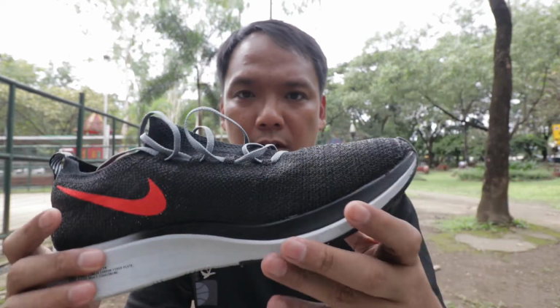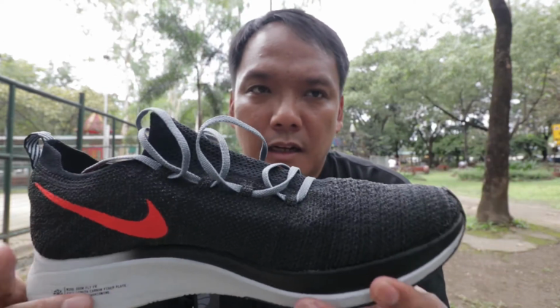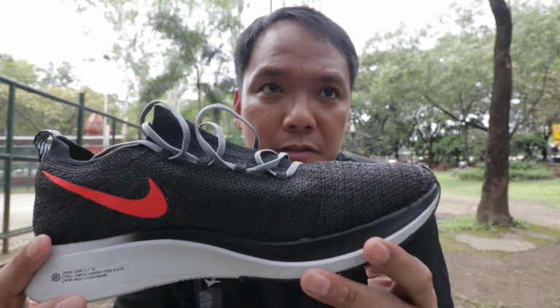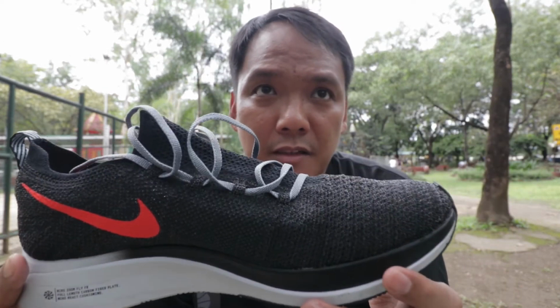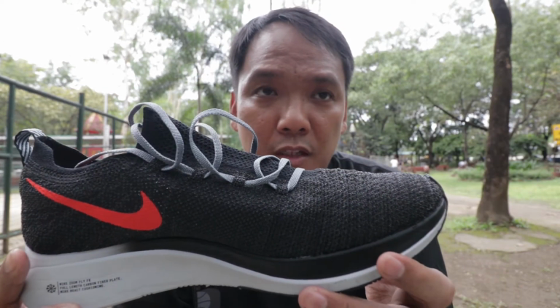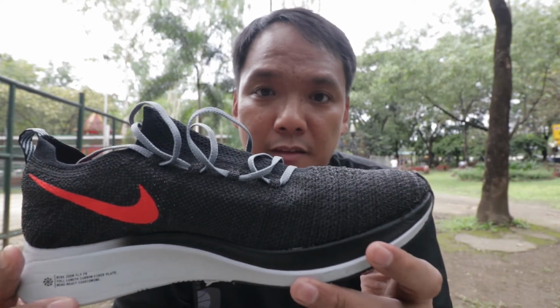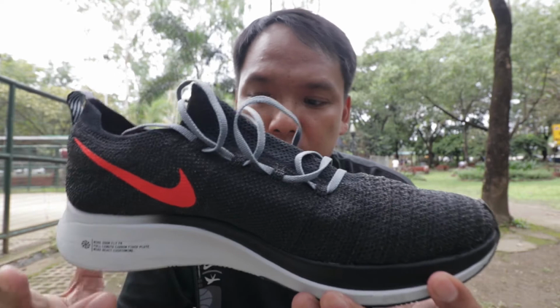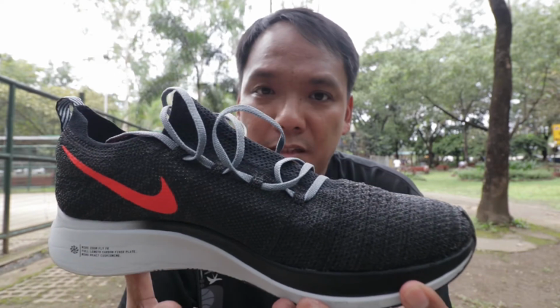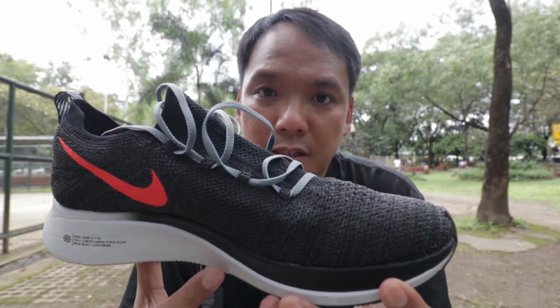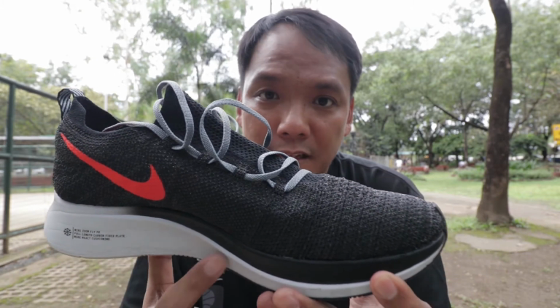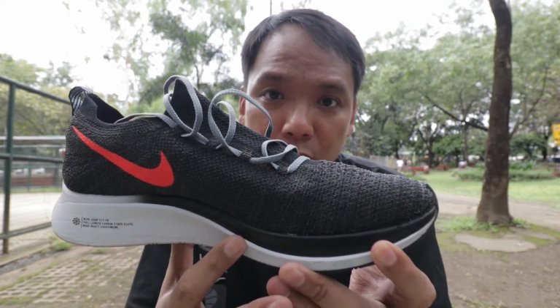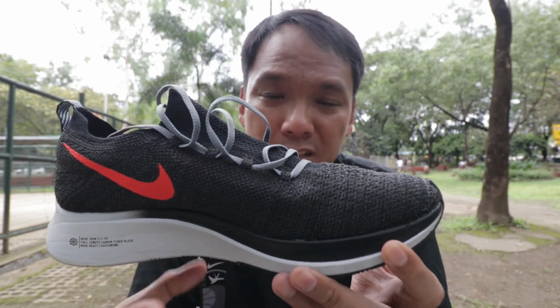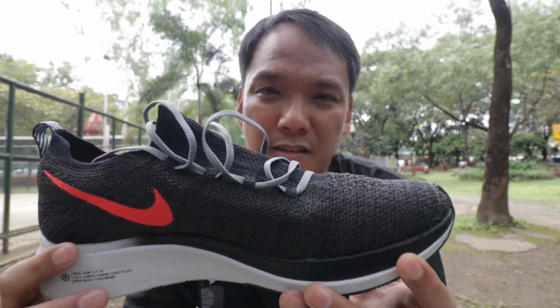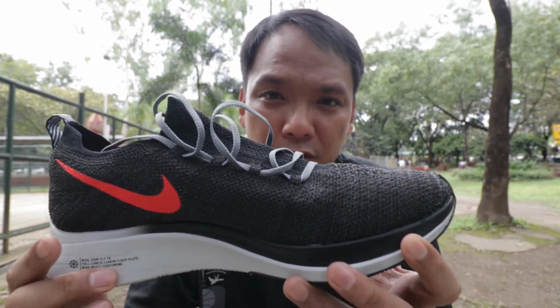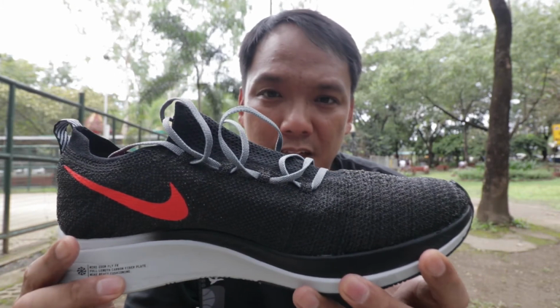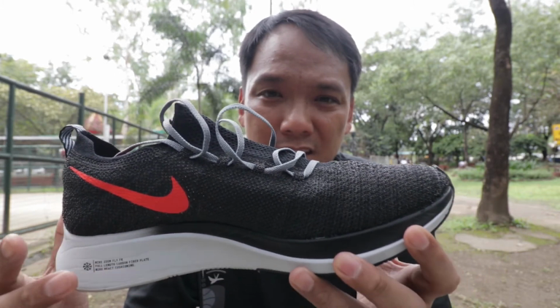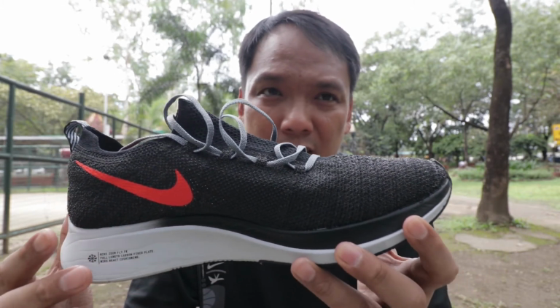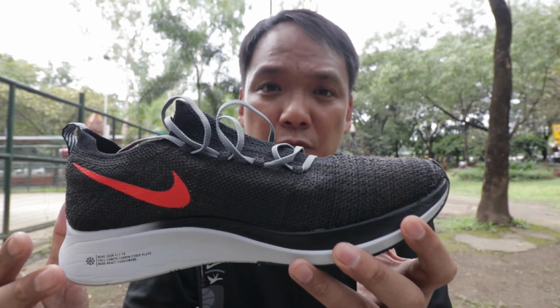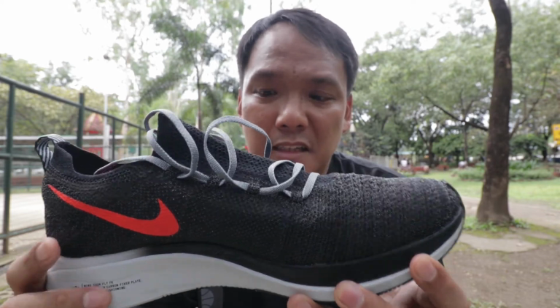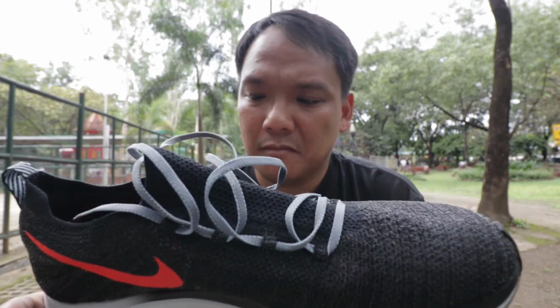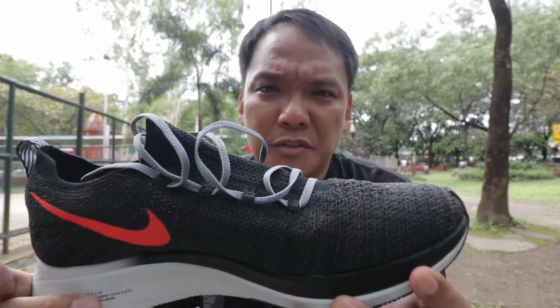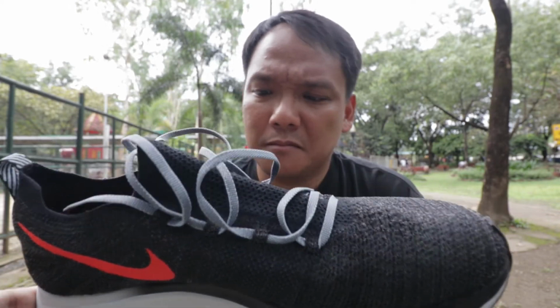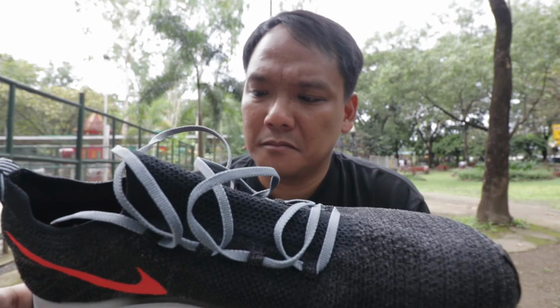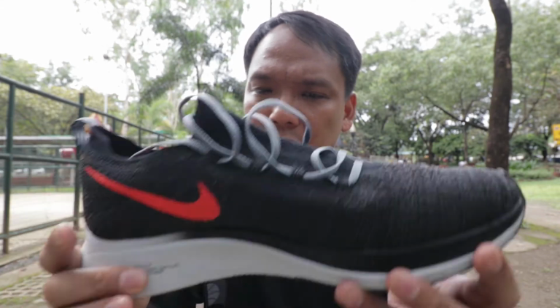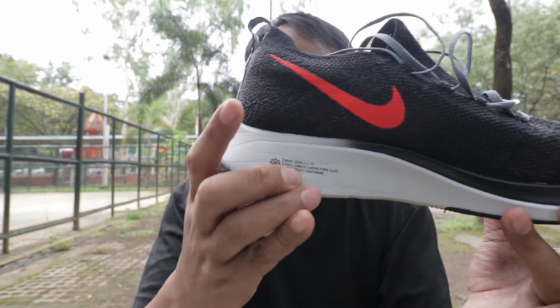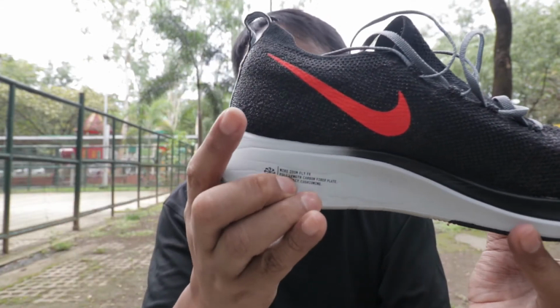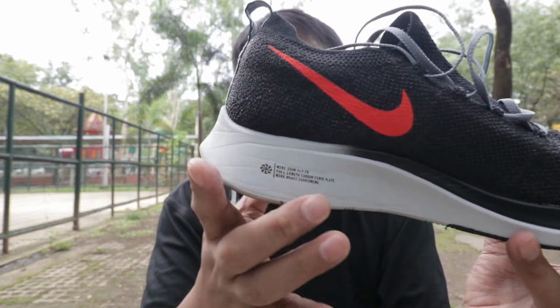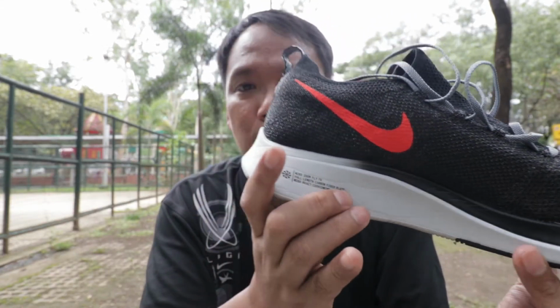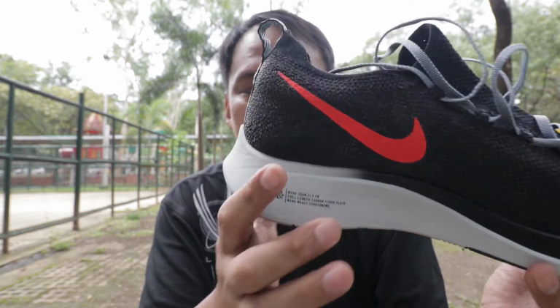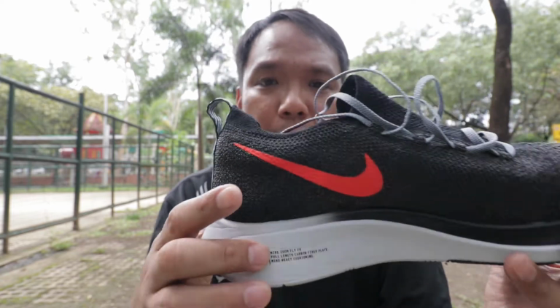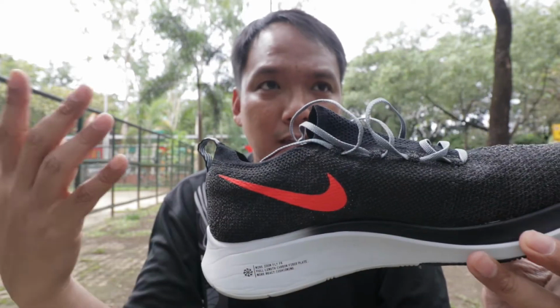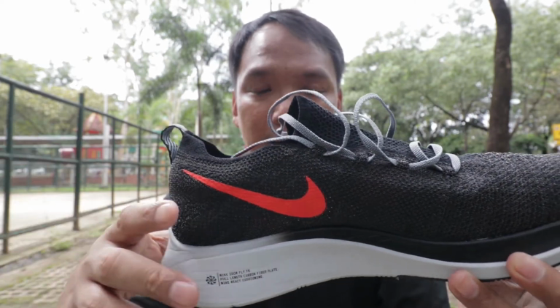I also chose this over the Zoomfly 3 because the React midsole here is quite softer than the one in the Zoomfly 3. I'm not sure why, but this is noticeably softer compared to the Zoomfly 3.